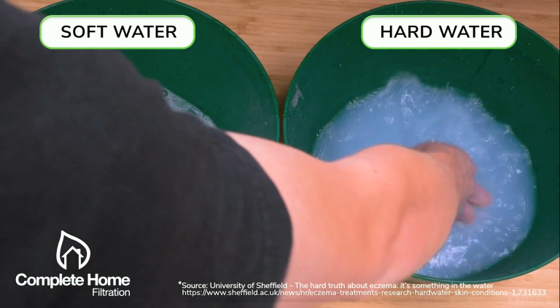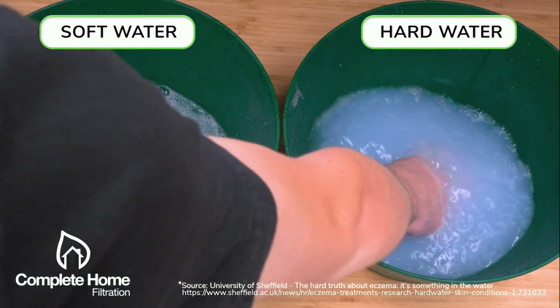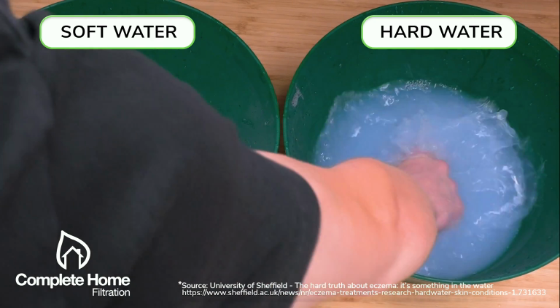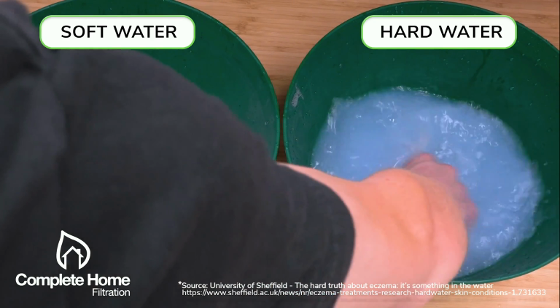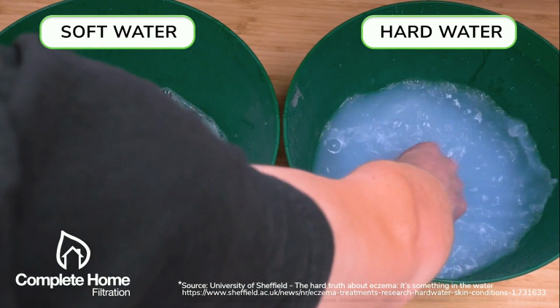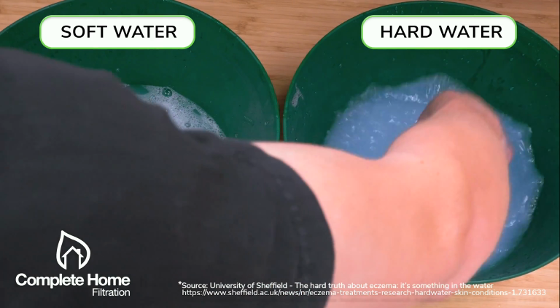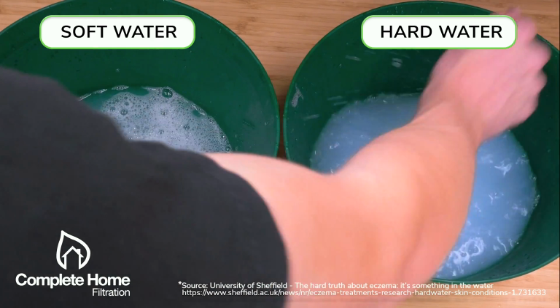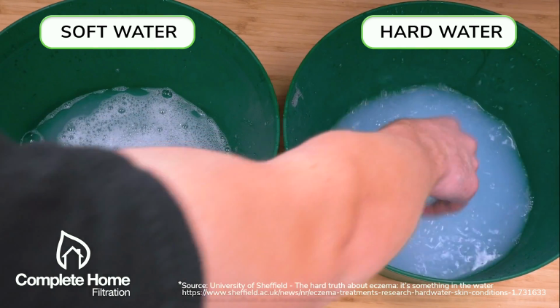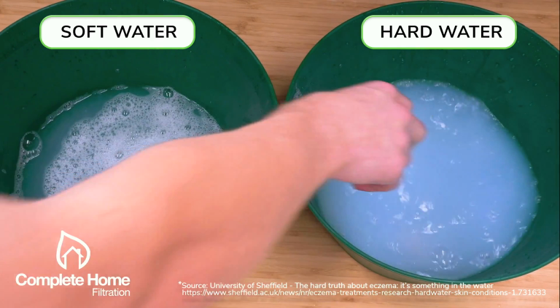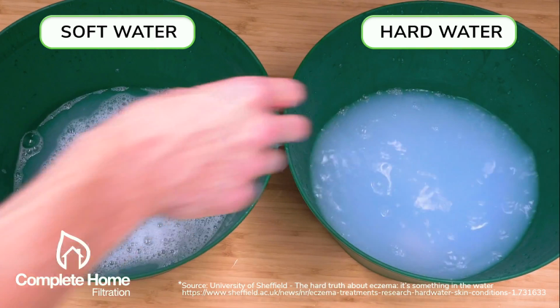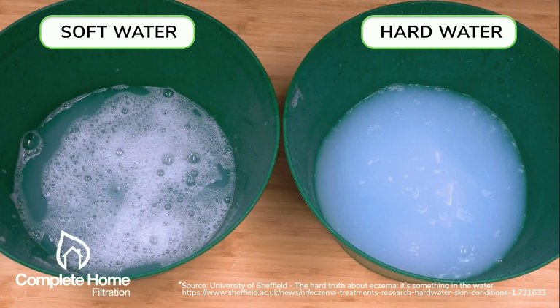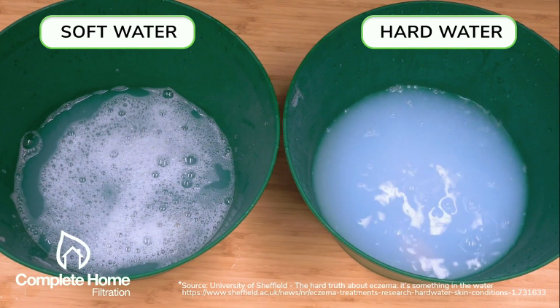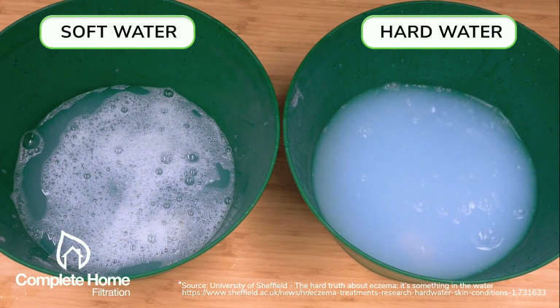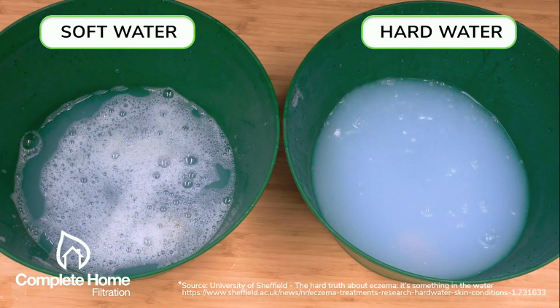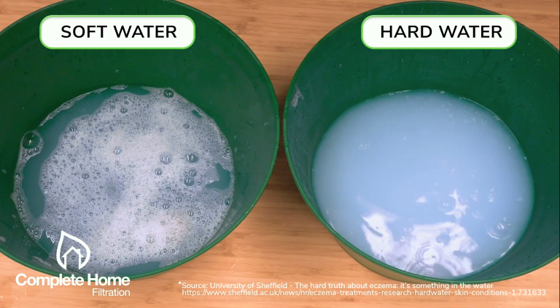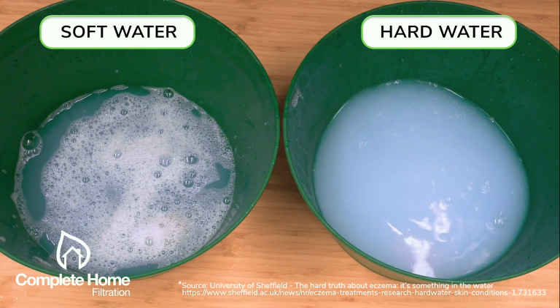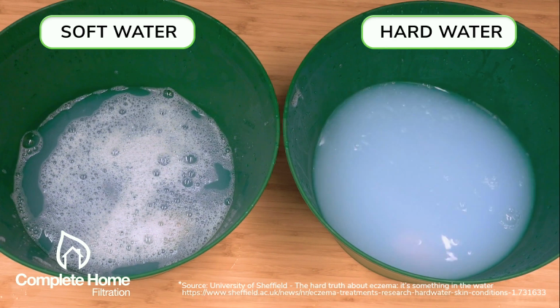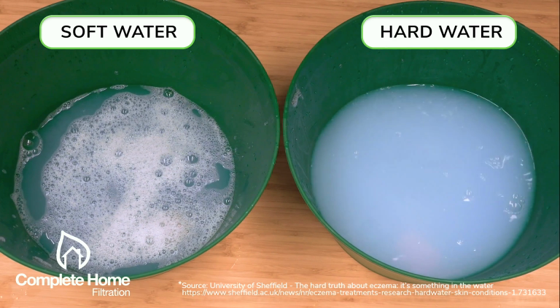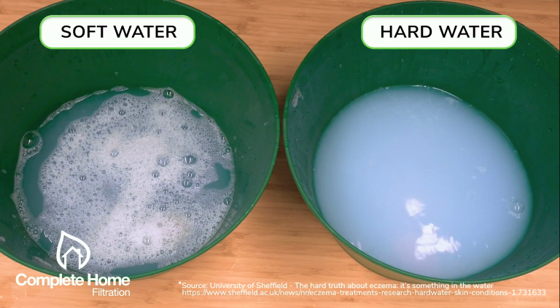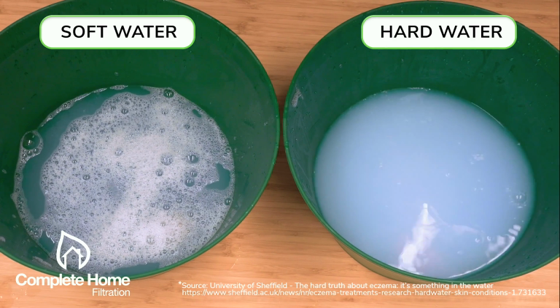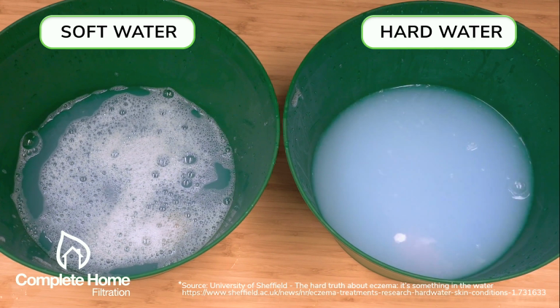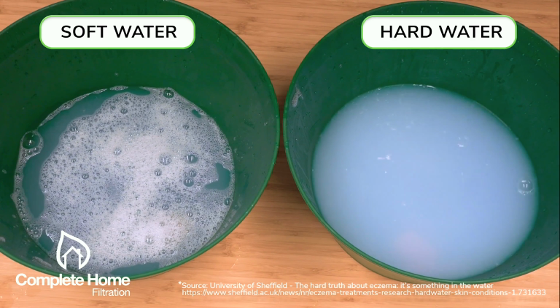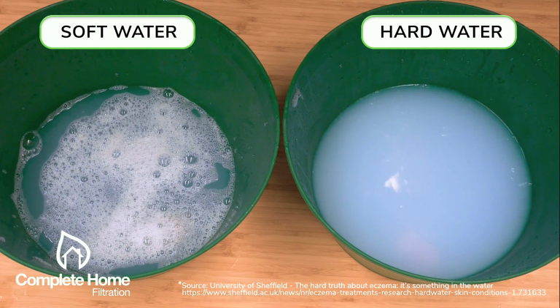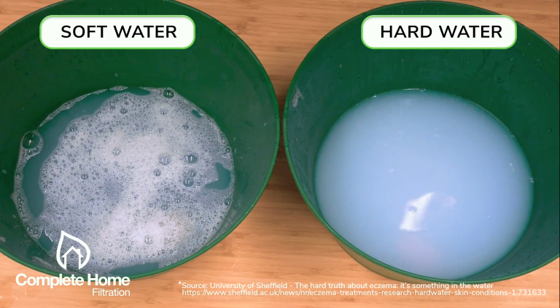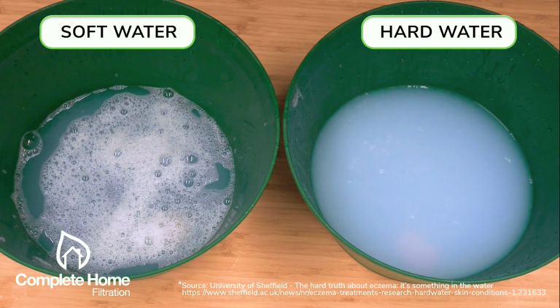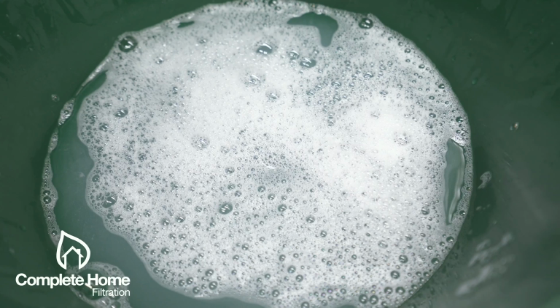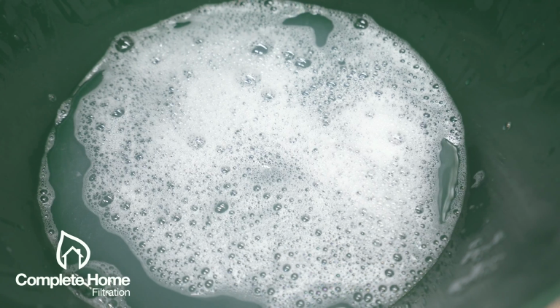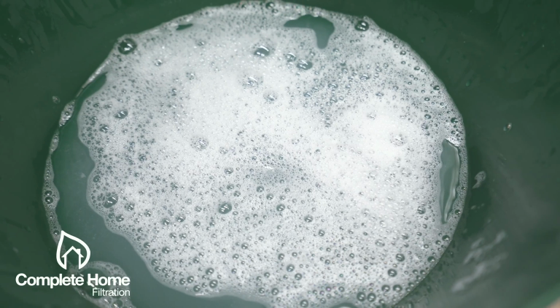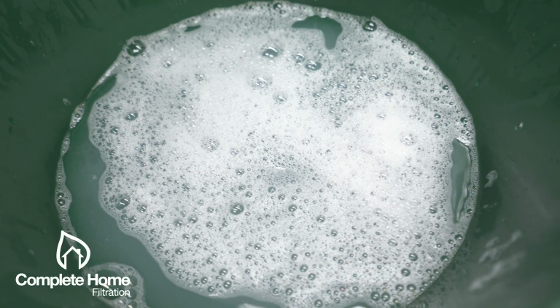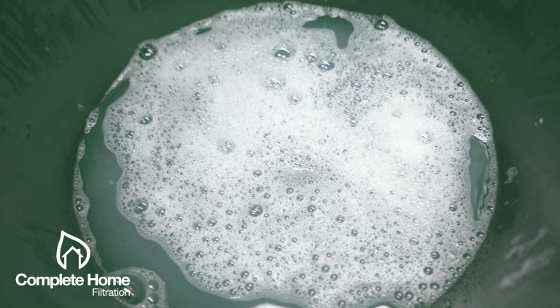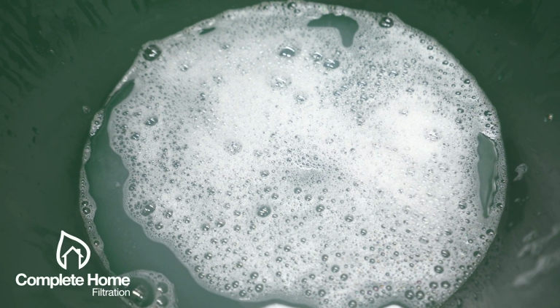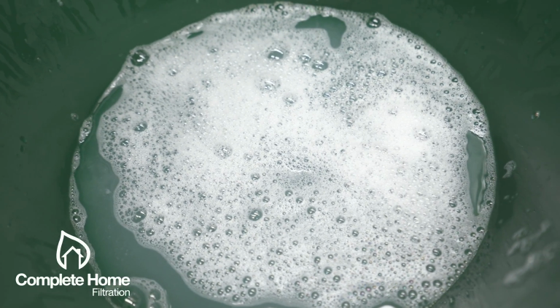You'll be spending much less on expensive name-brand shampoos and conditioners, but also creating less plastic waste as you'll be using fewer products to achieve optimal results.